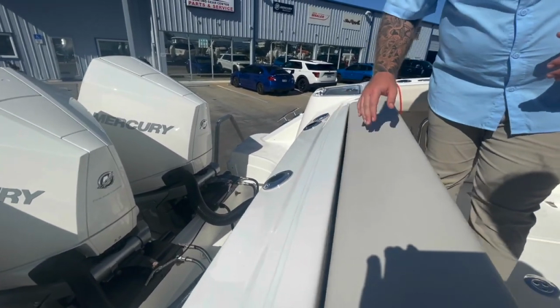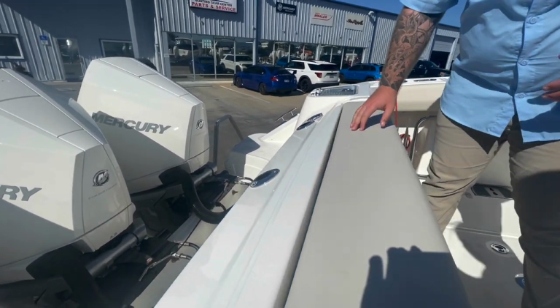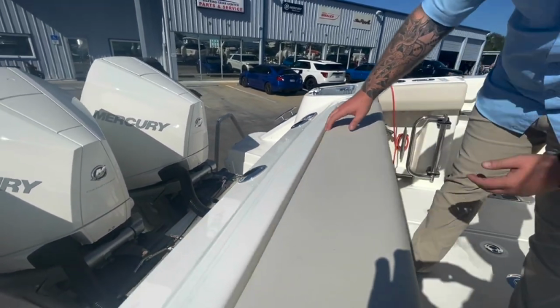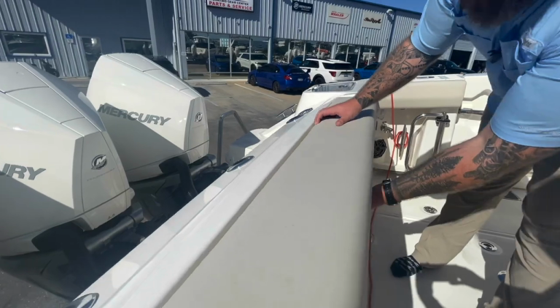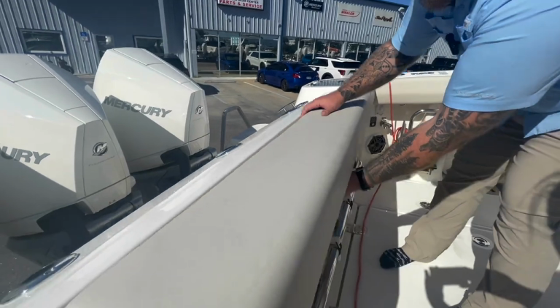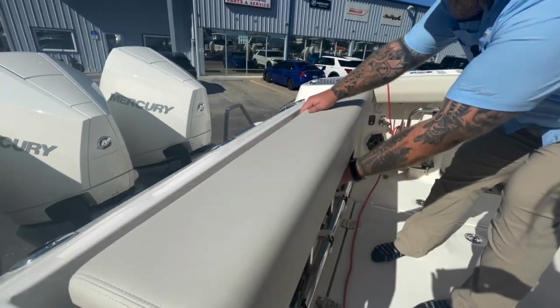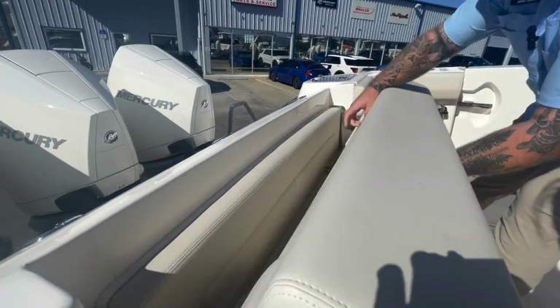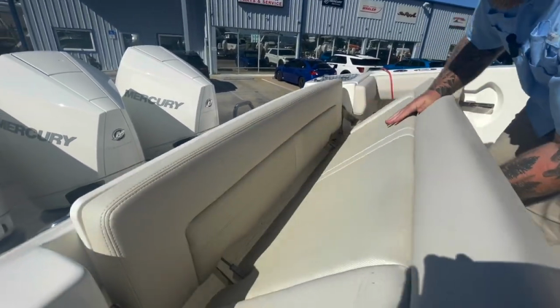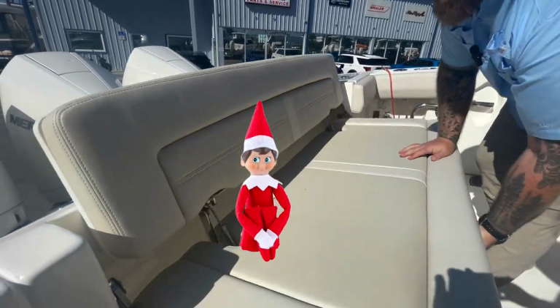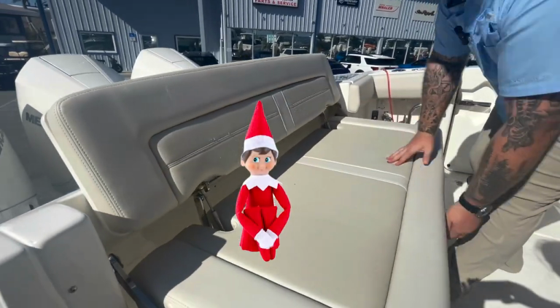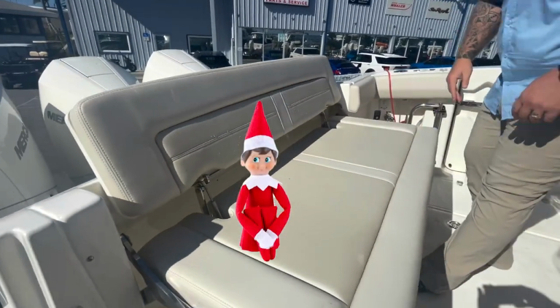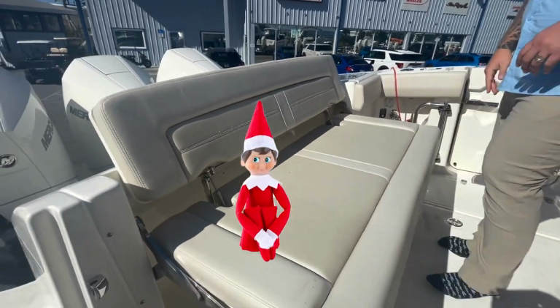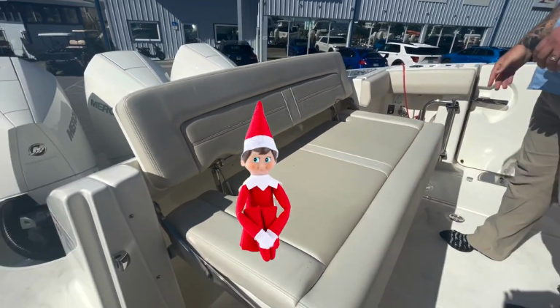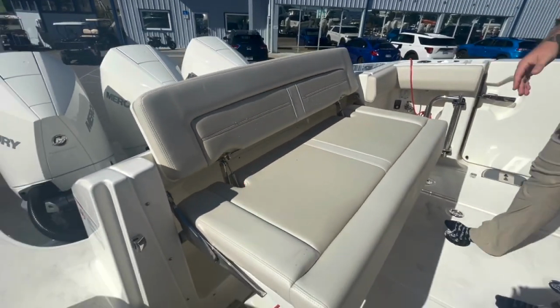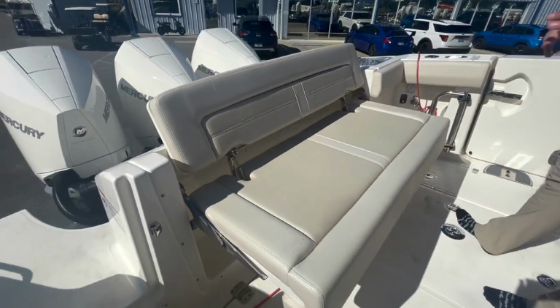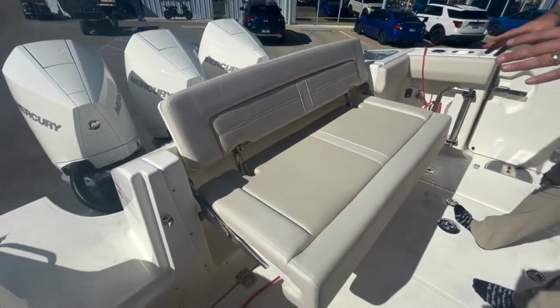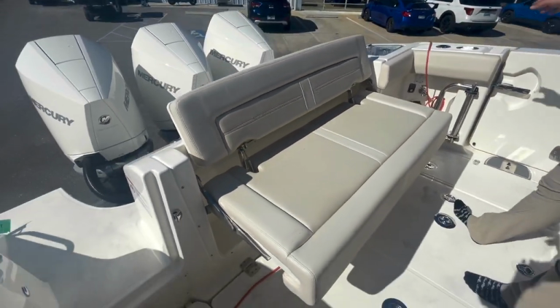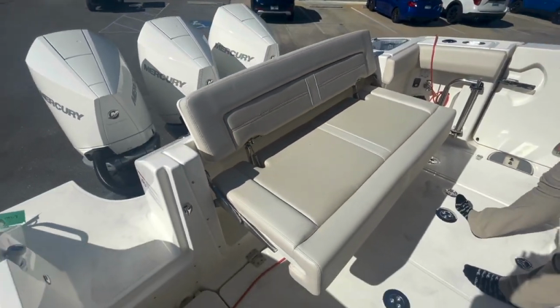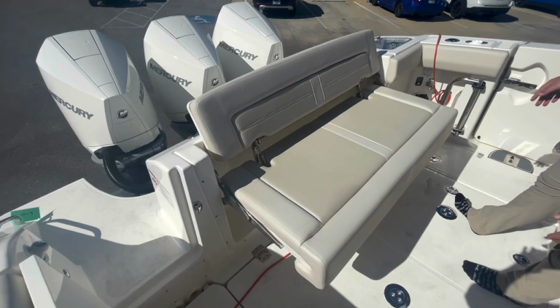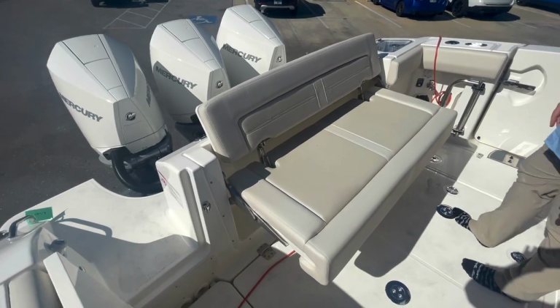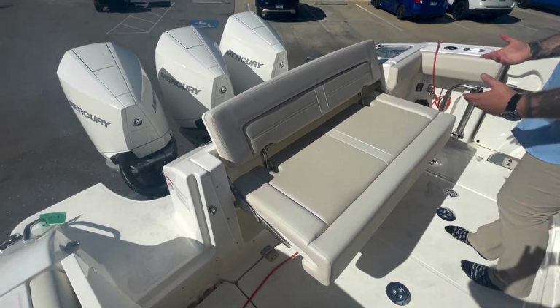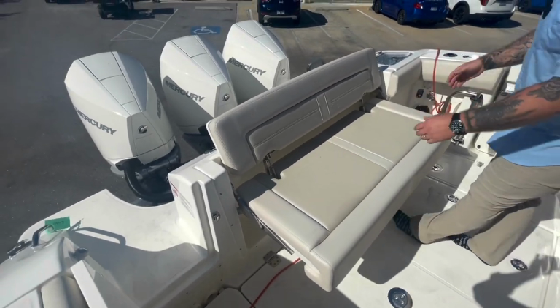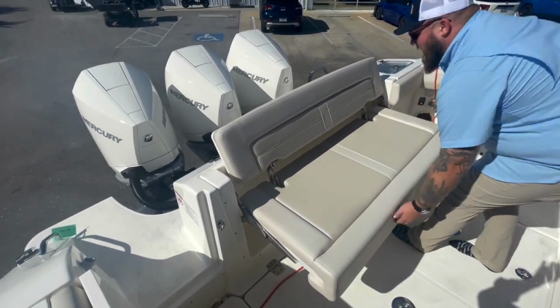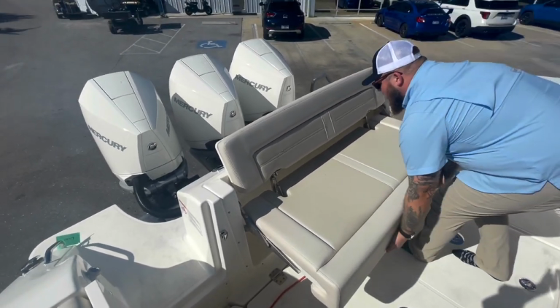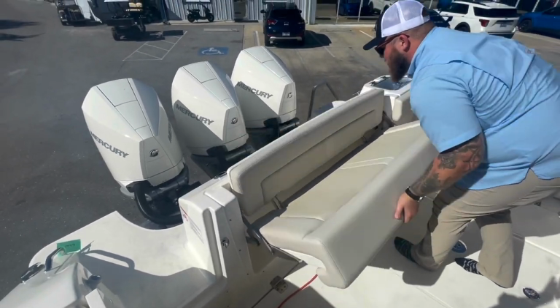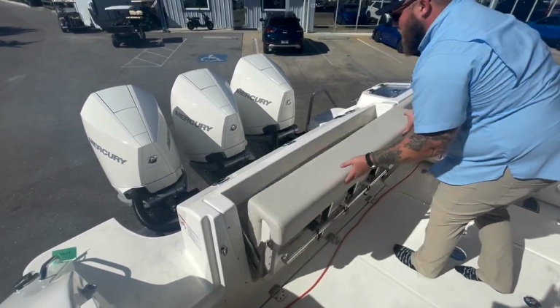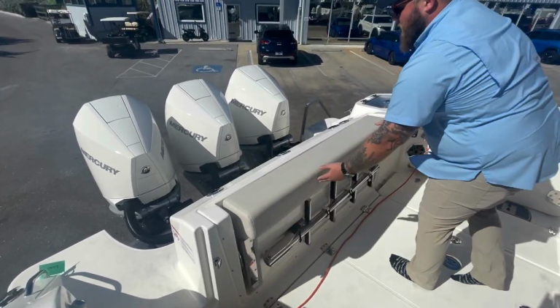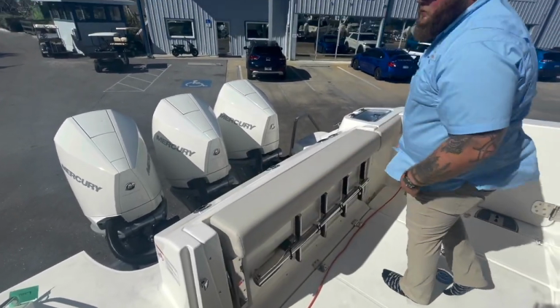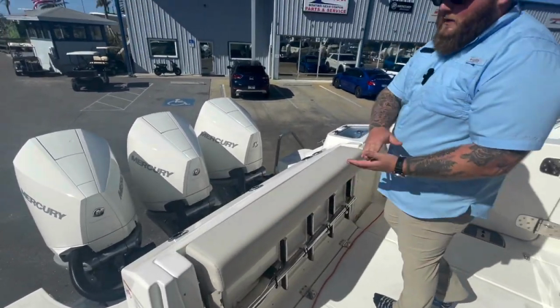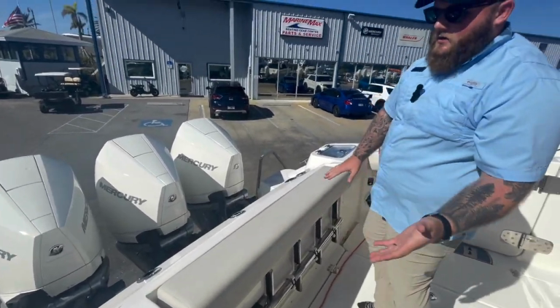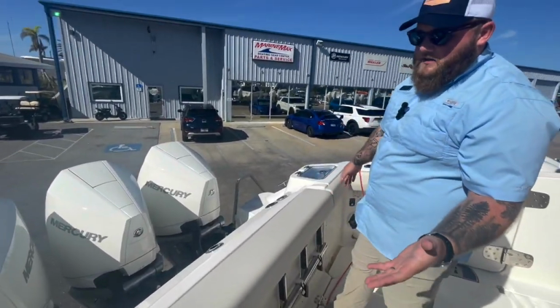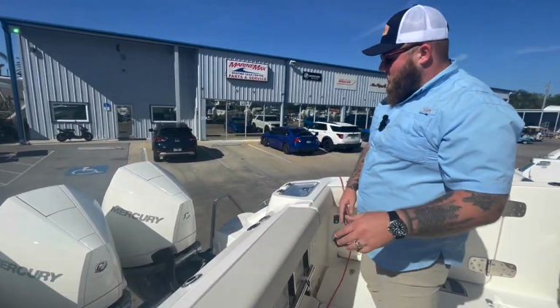Right in front of that, you're going to have that patented Boston Whaler bench seat. It is huge — extra wide, comfortably seats three people. When you need to get it out of the way, you pick it up, push it back, and you're back to fishing.